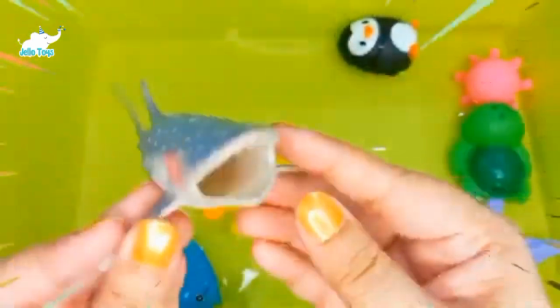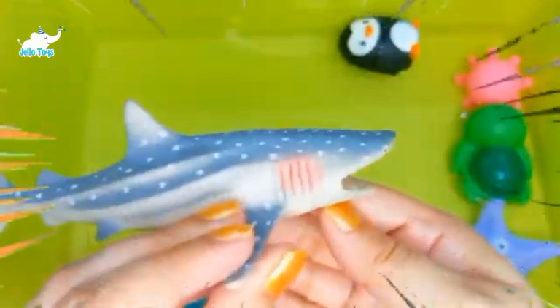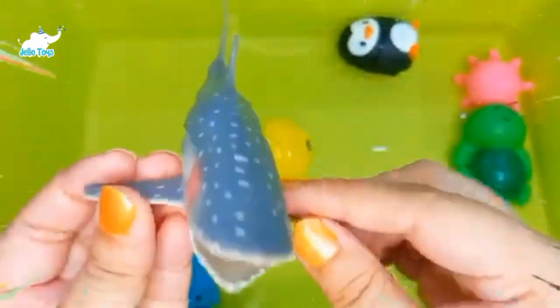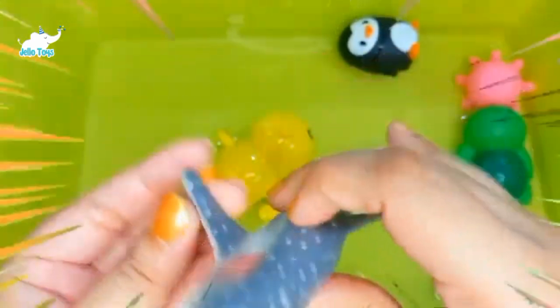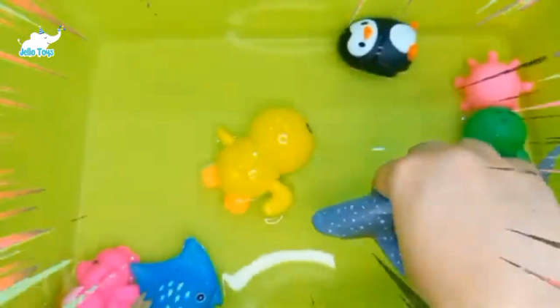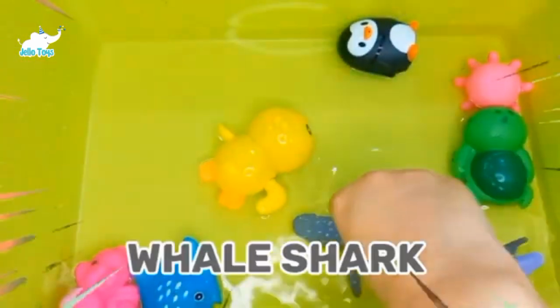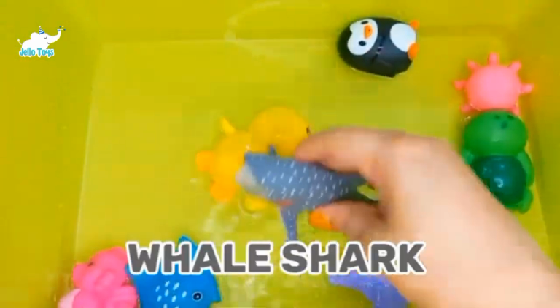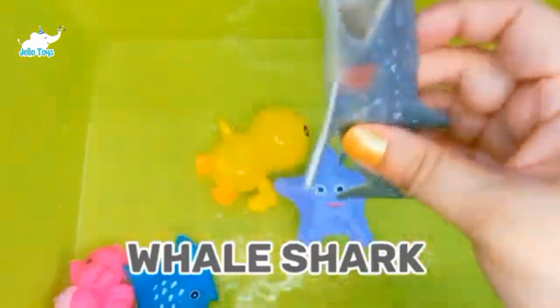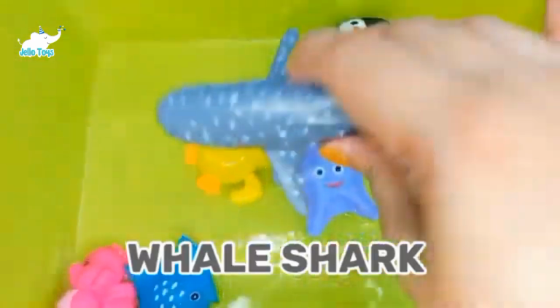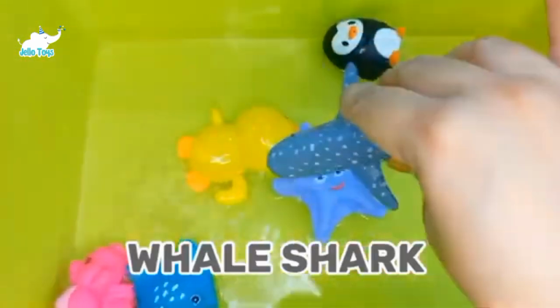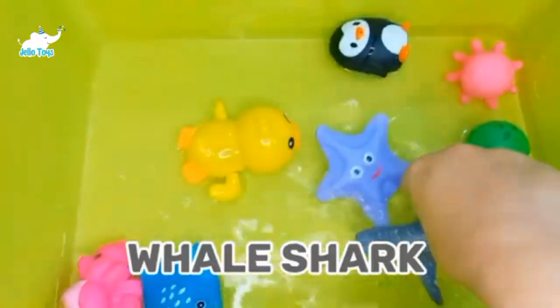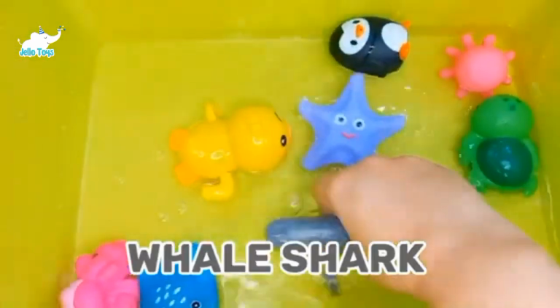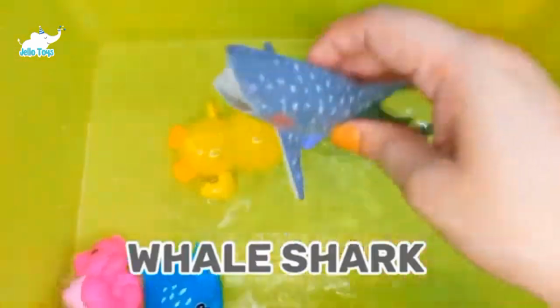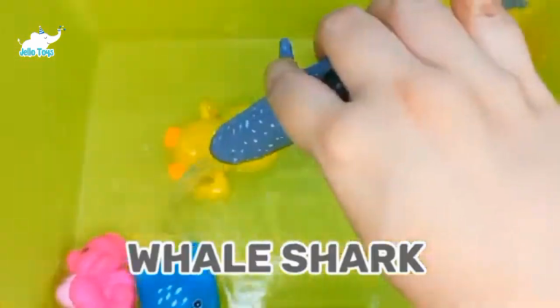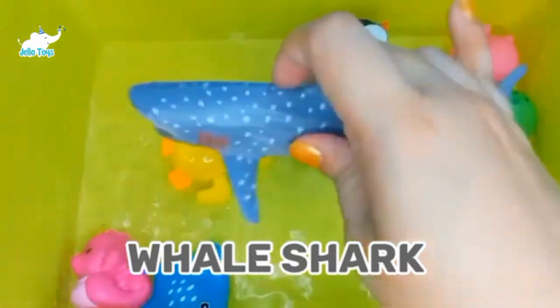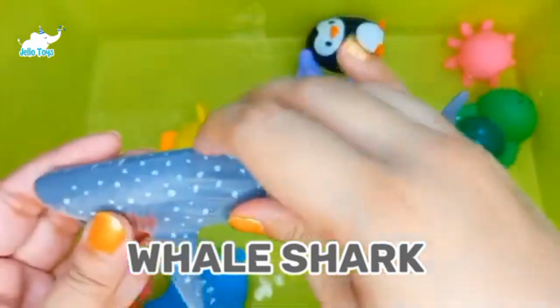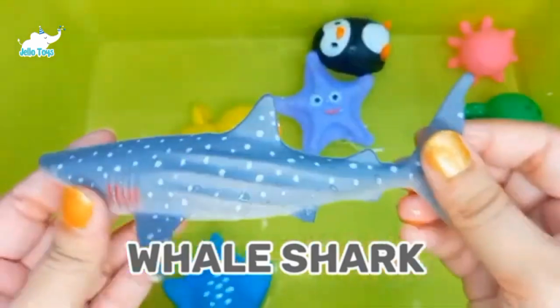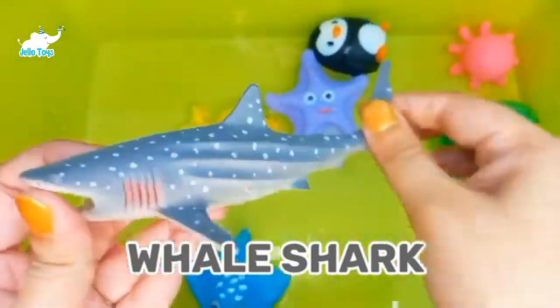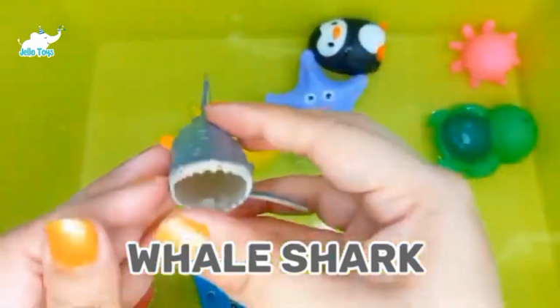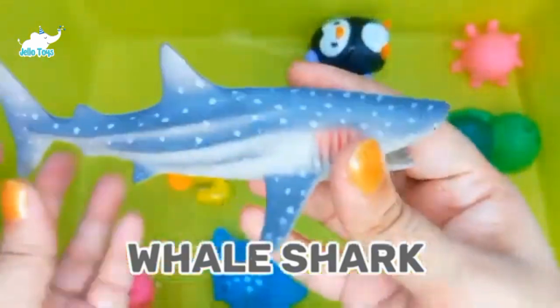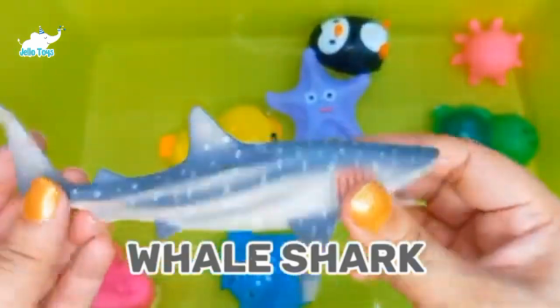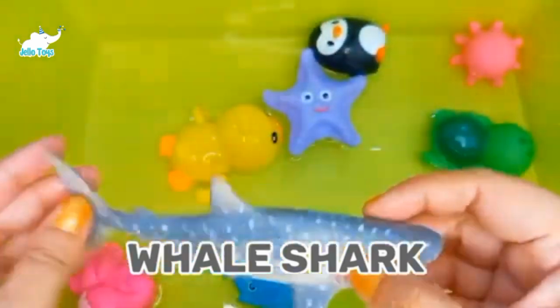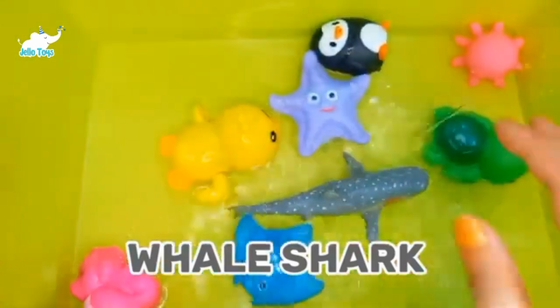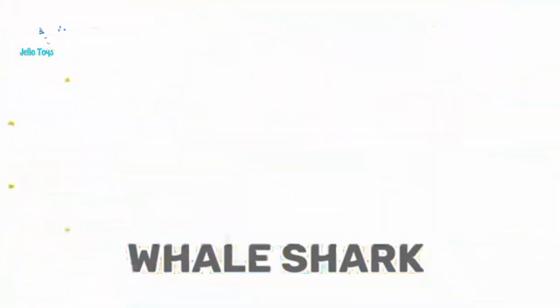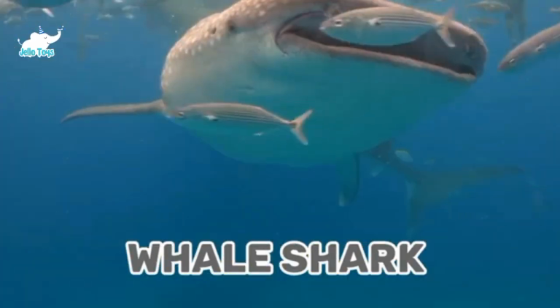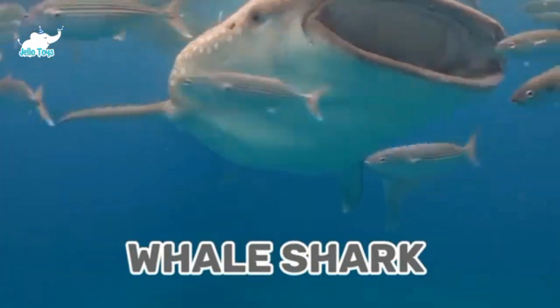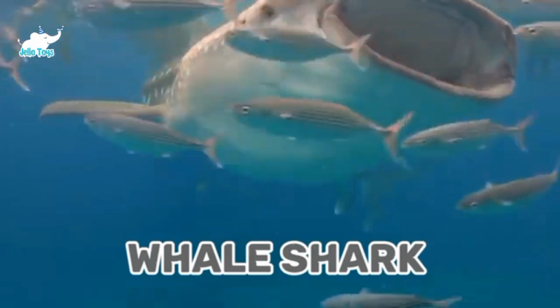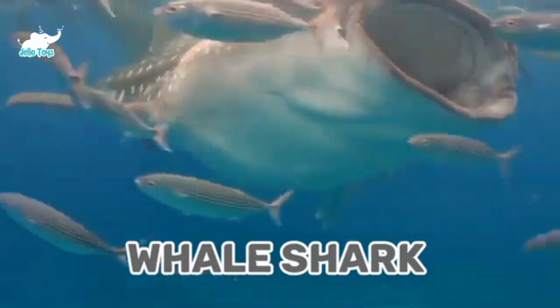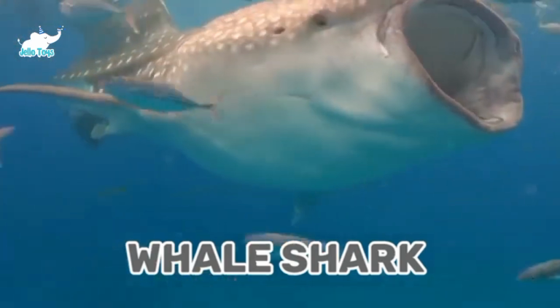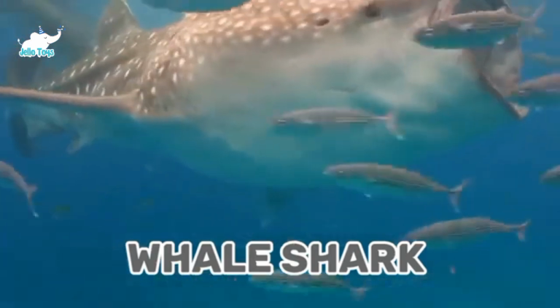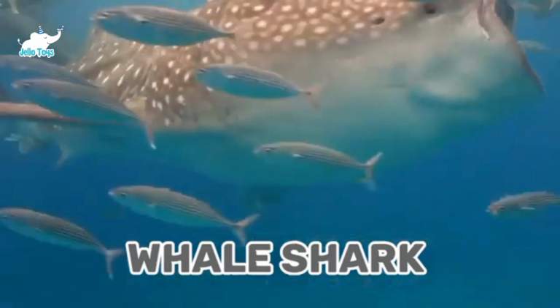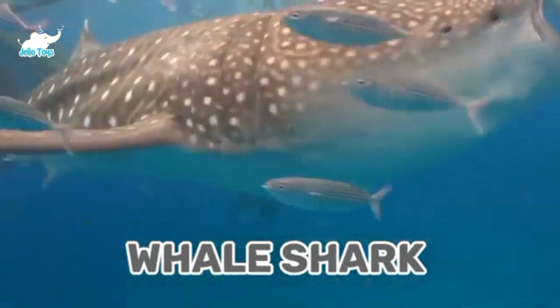Whale Sharks. Whale sharks are sharks, not whales. They have tiny teeth that cover their eyeballs. The oldest known whale shark is over 50 years old, but researchers think that whale sharks can live up to 100 years.